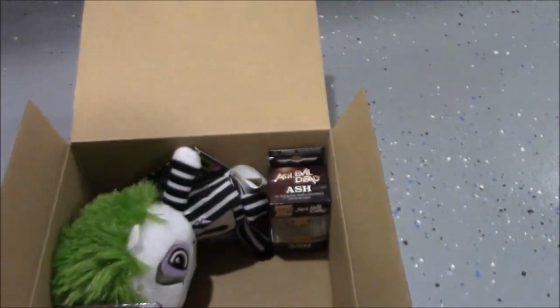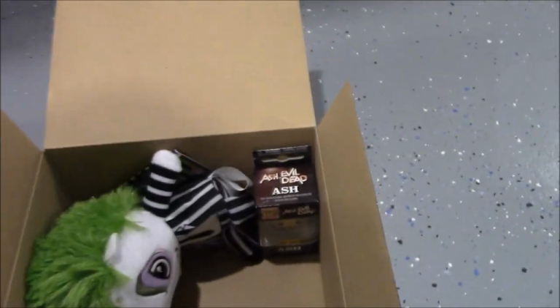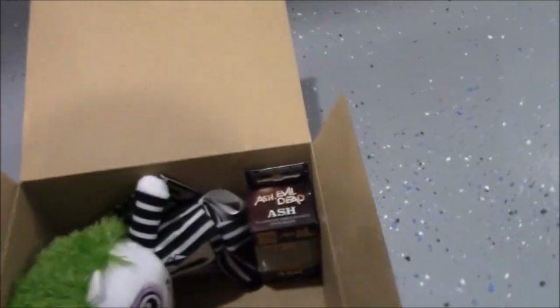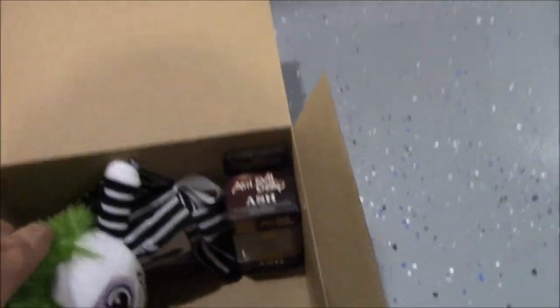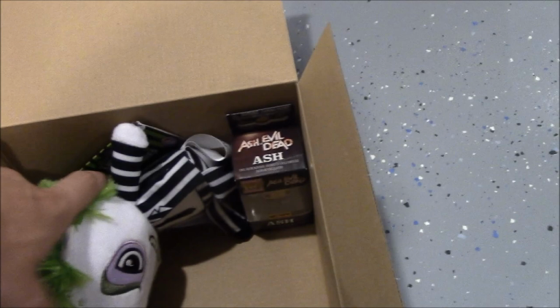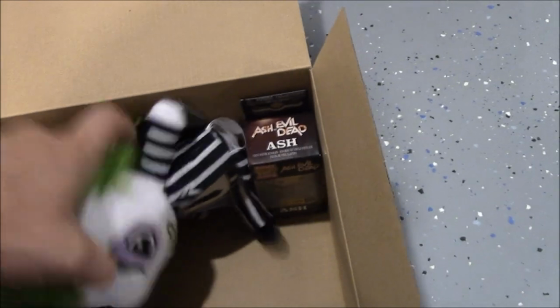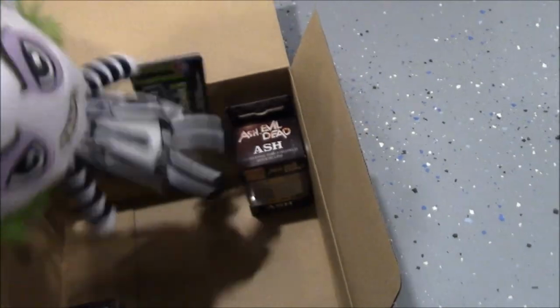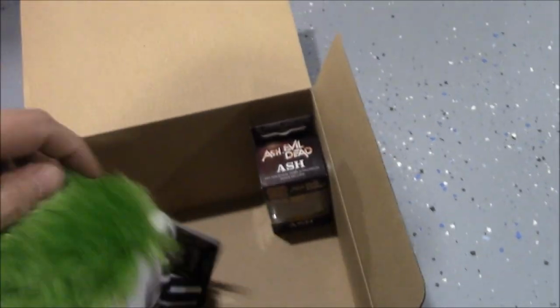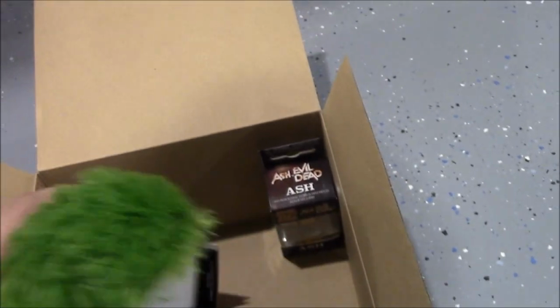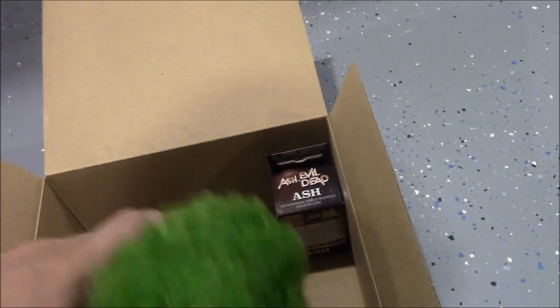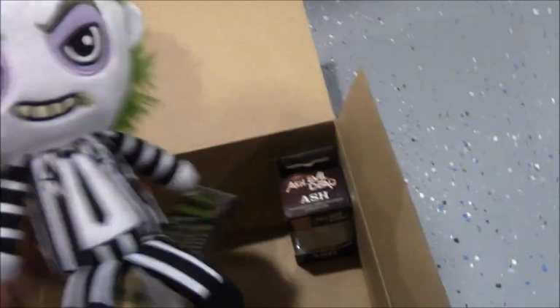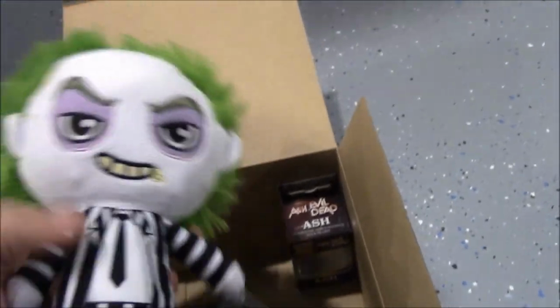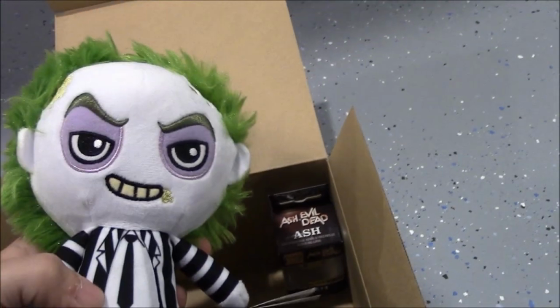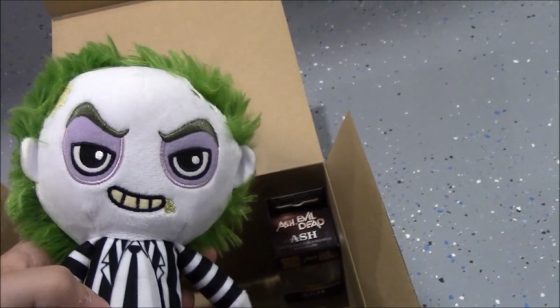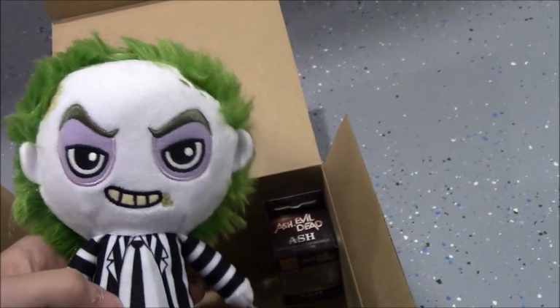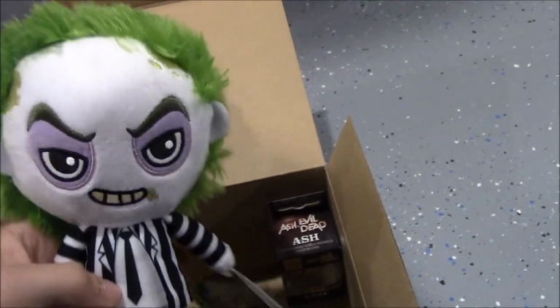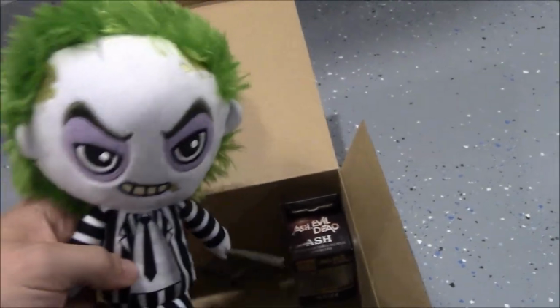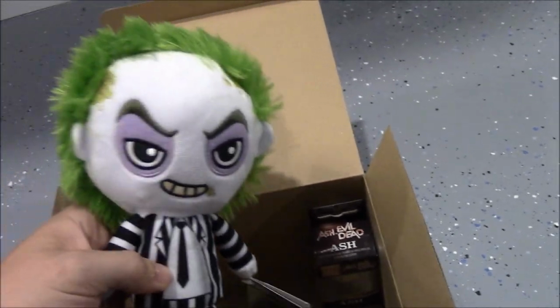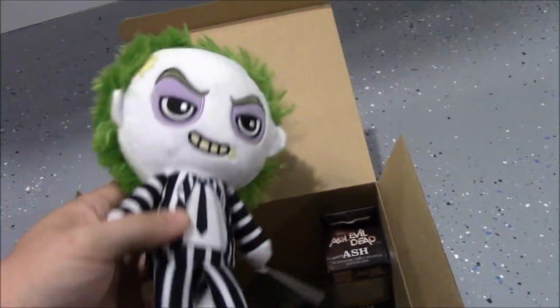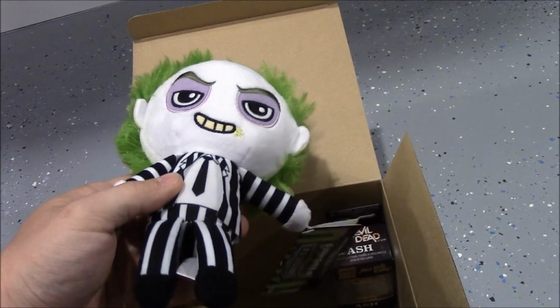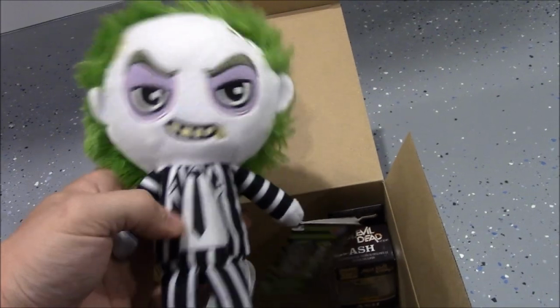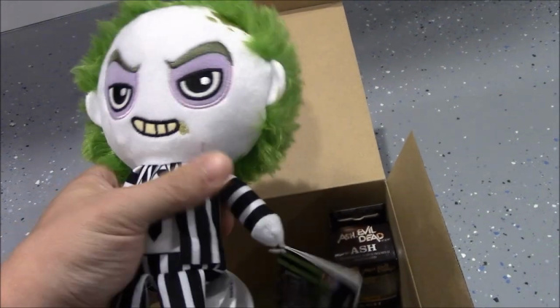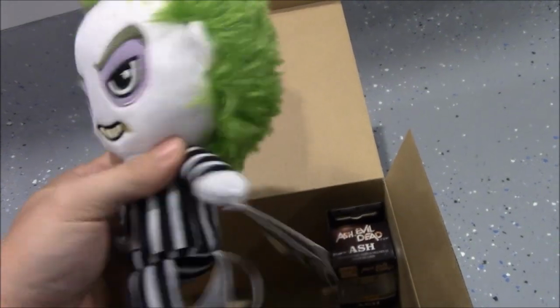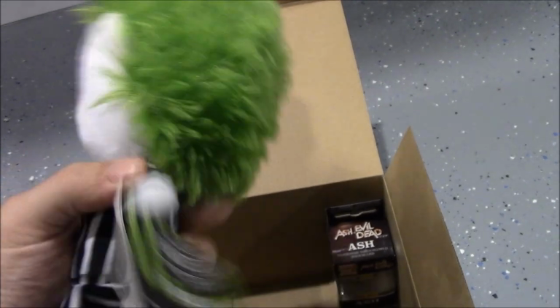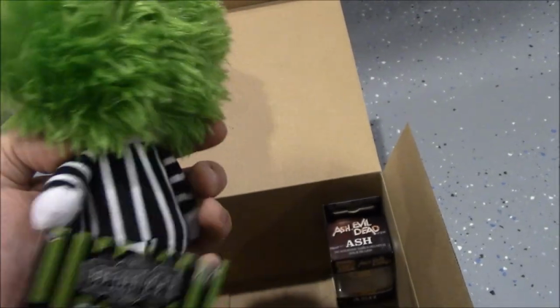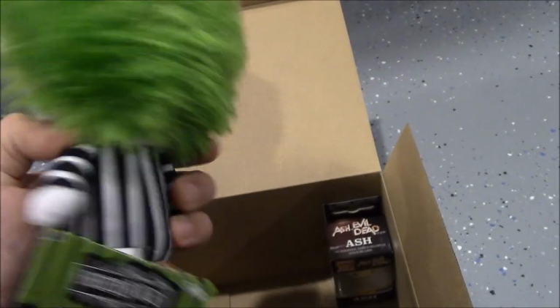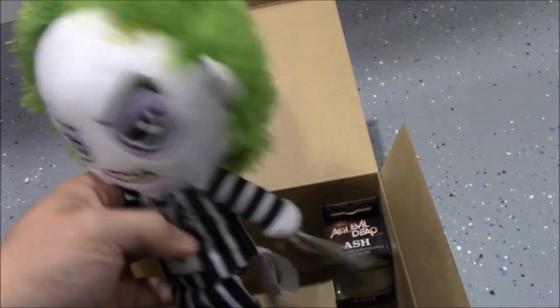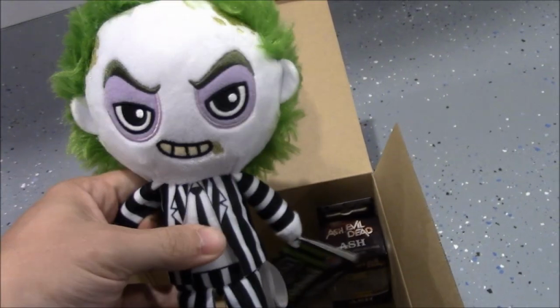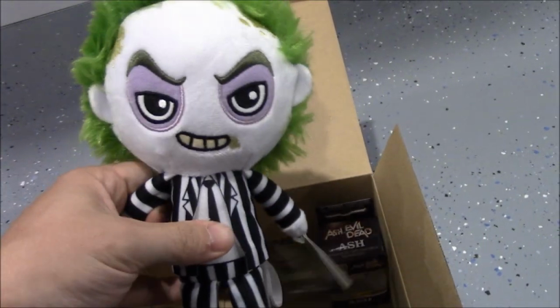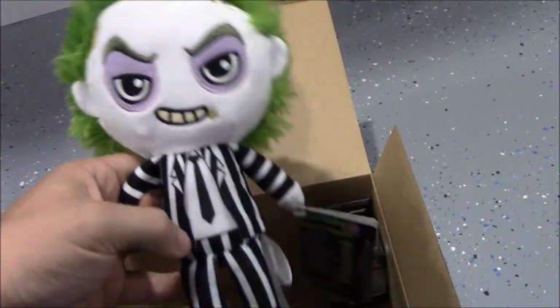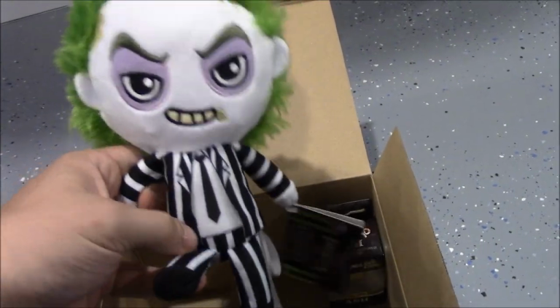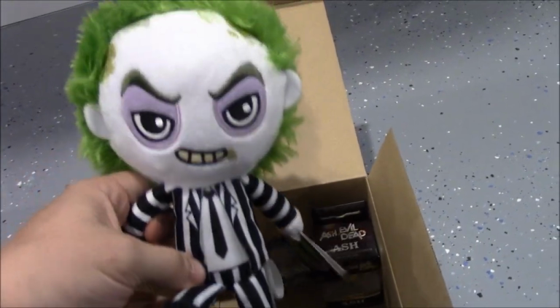Some of the other stuff in here: you get a plush Beetlejuice. I'm not really the biggest Beetlejuice fan in the world, so I'll give this to my kid — but it's your standard Funko plush.